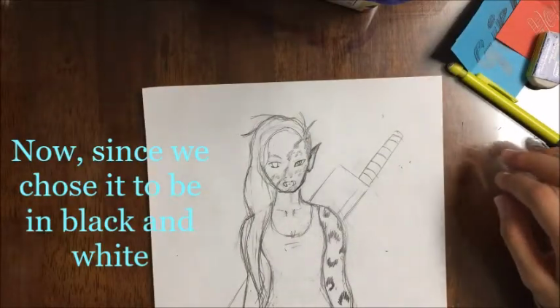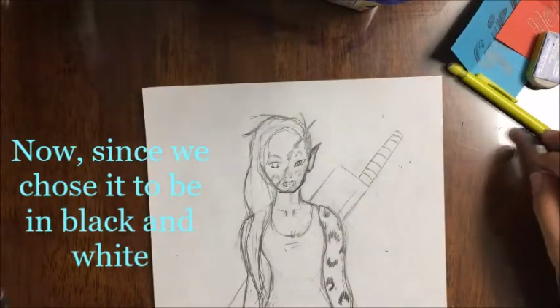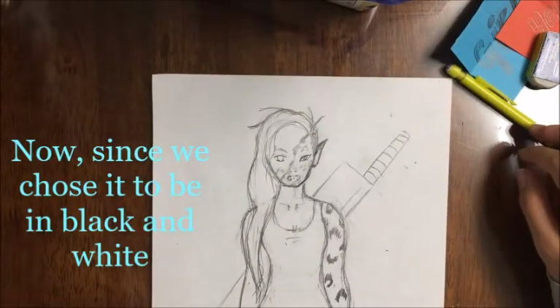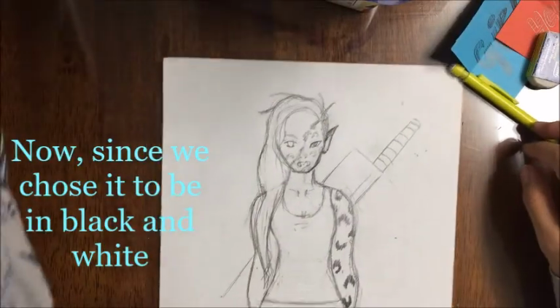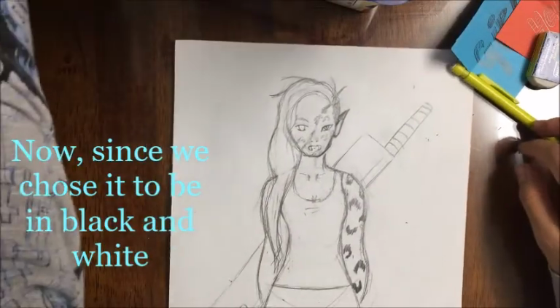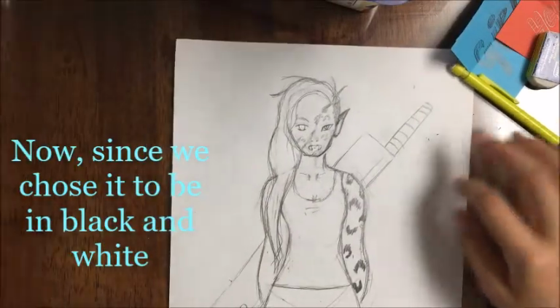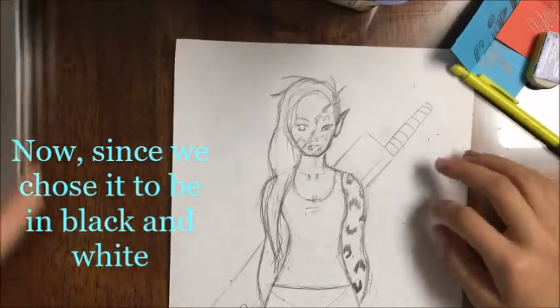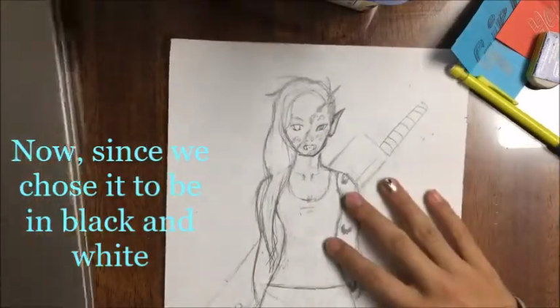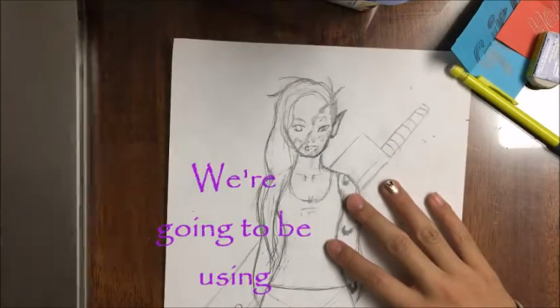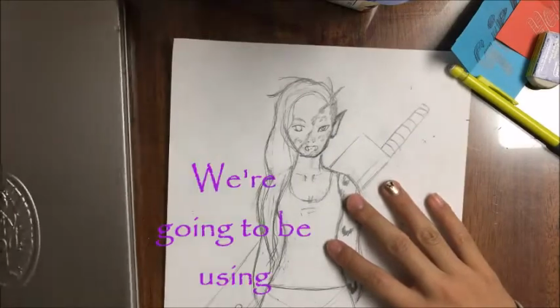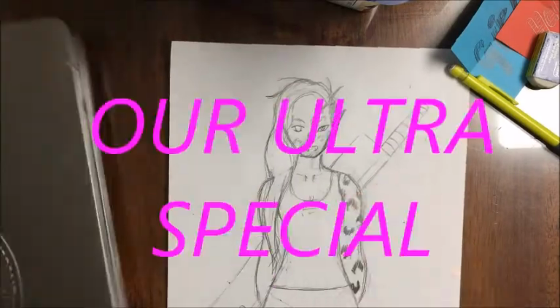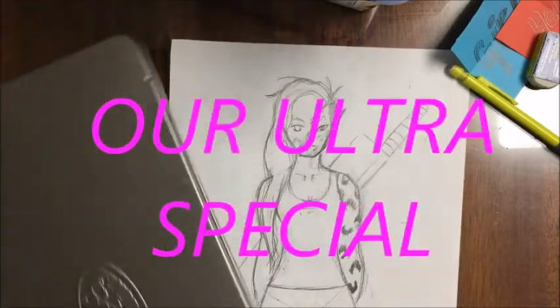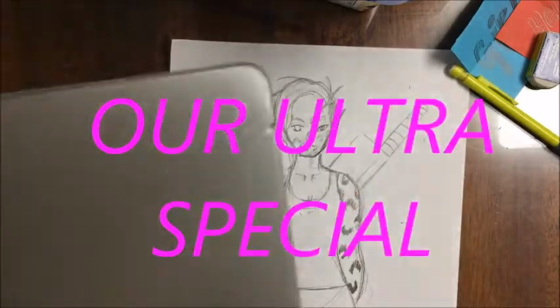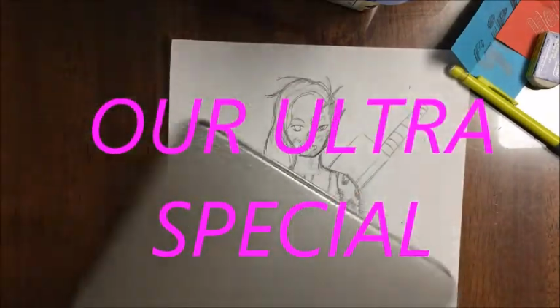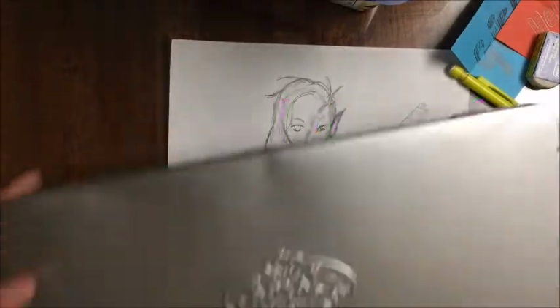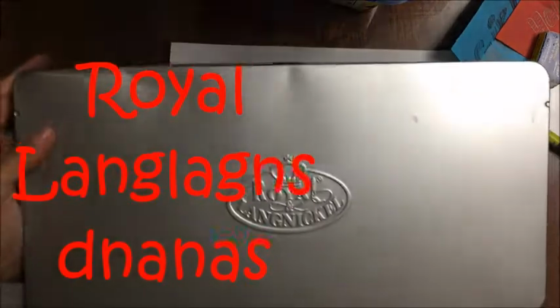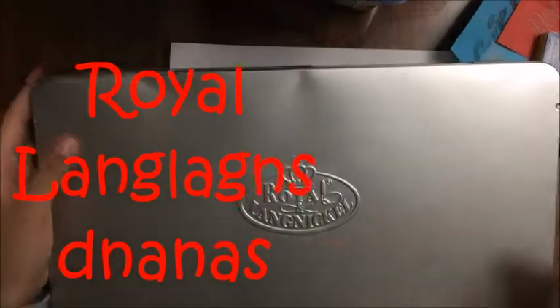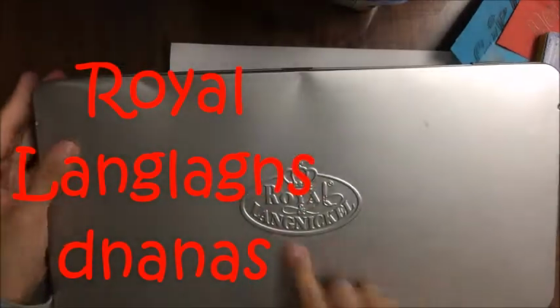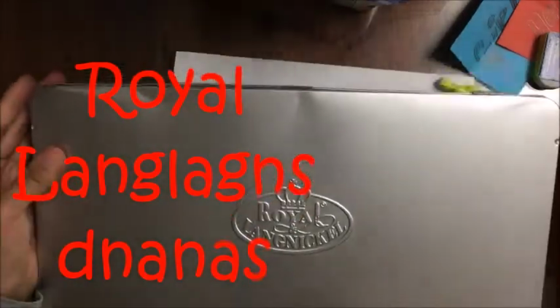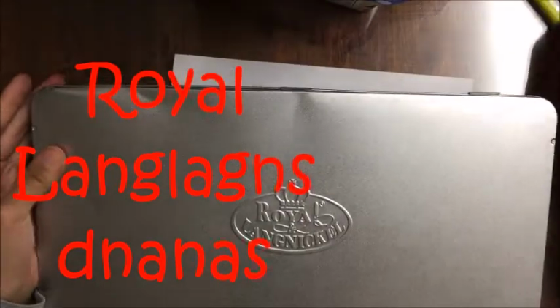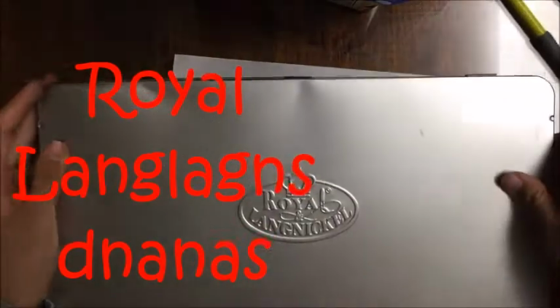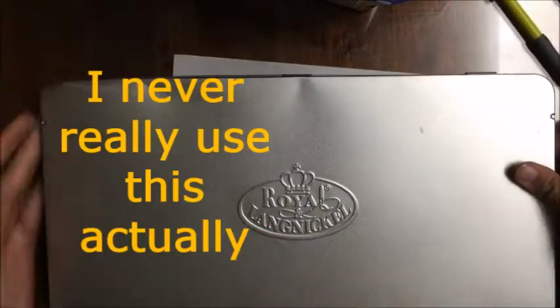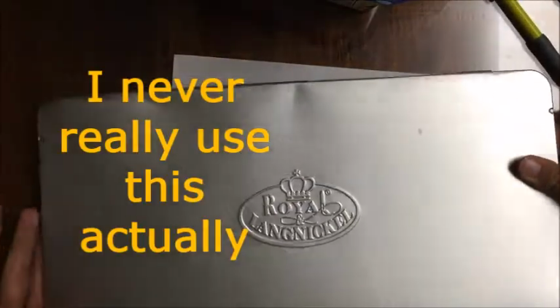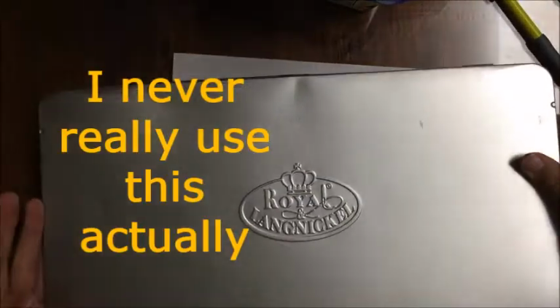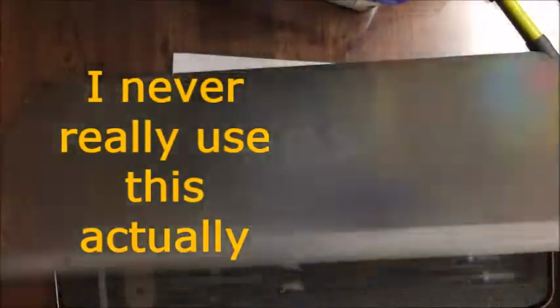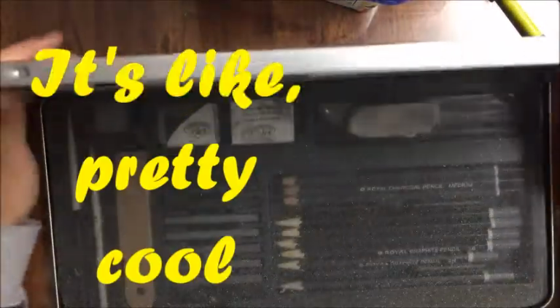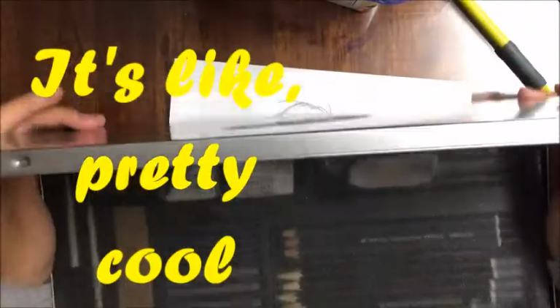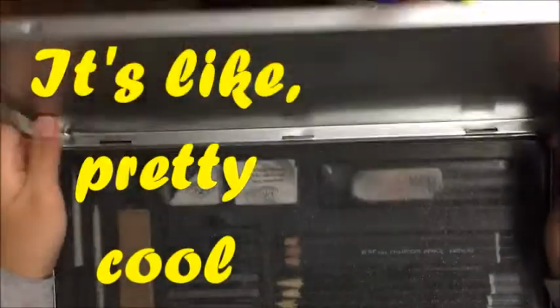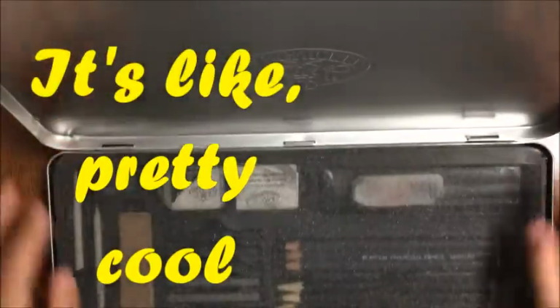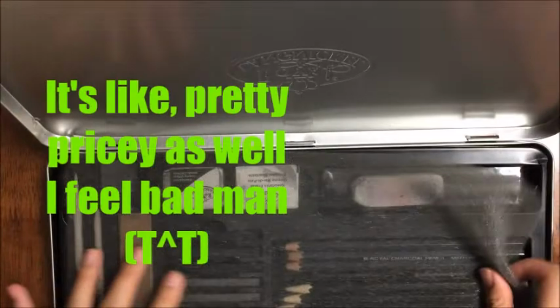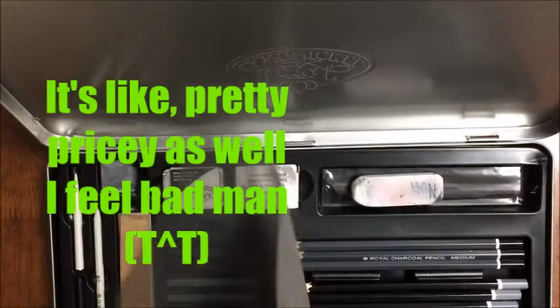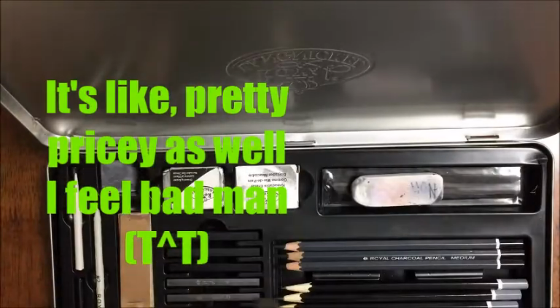Since we chose it to be in black and white, we're going to be using our ultra special markers. I never really used these actually — they're pretty cool, really pricey as well.